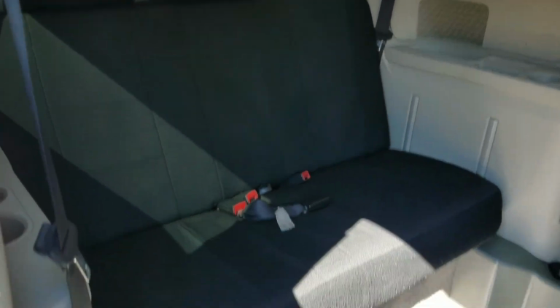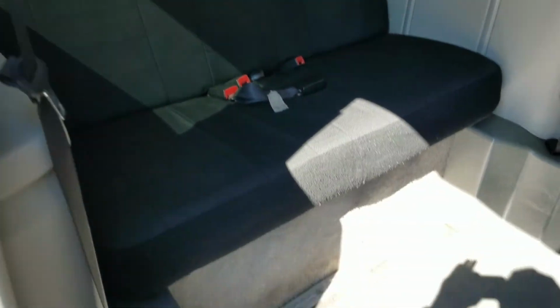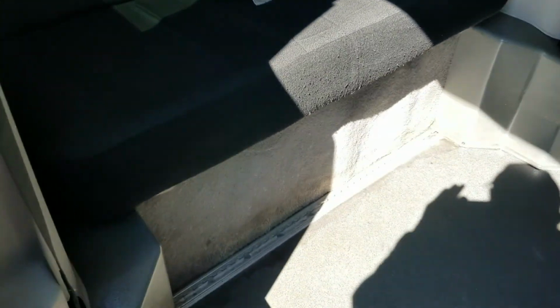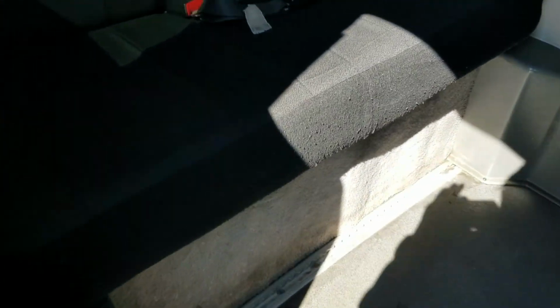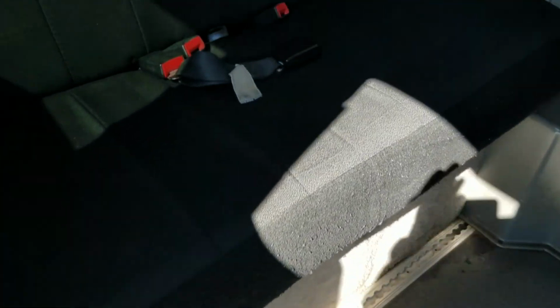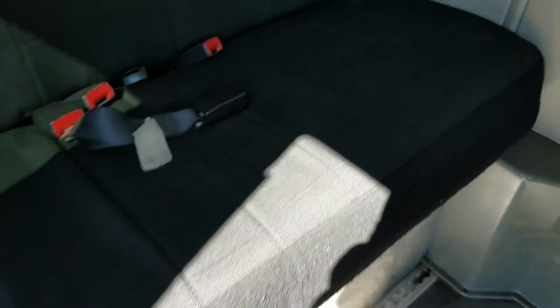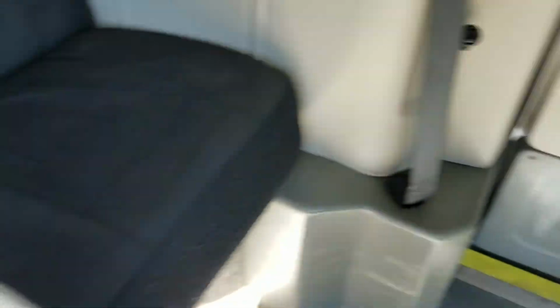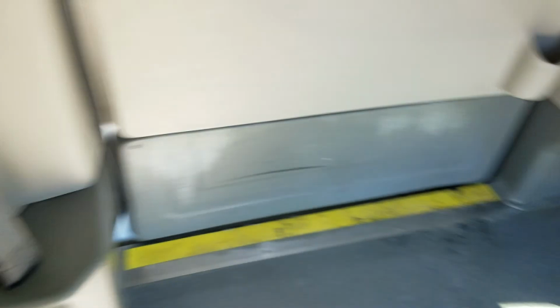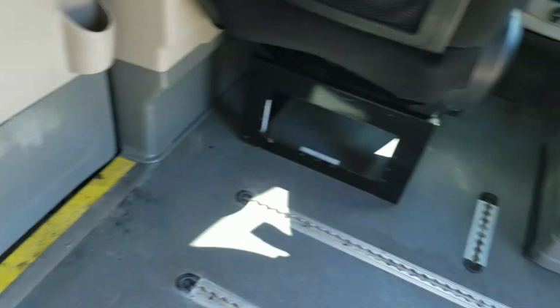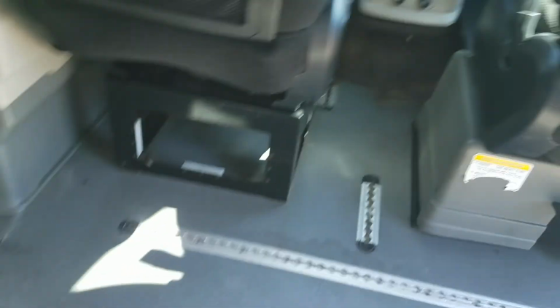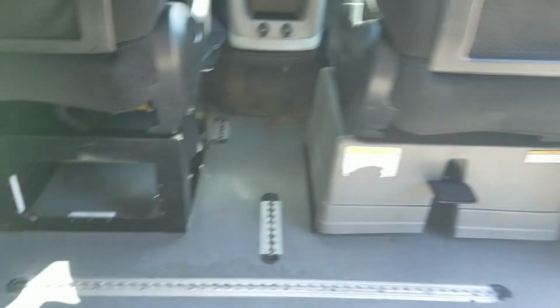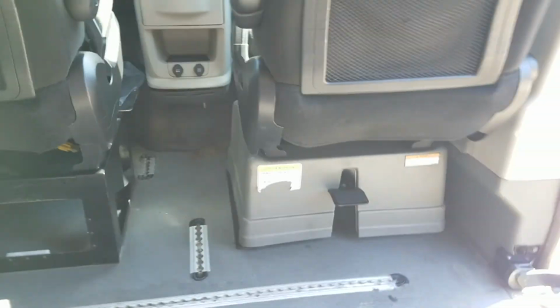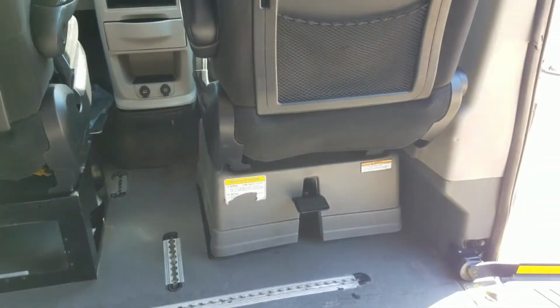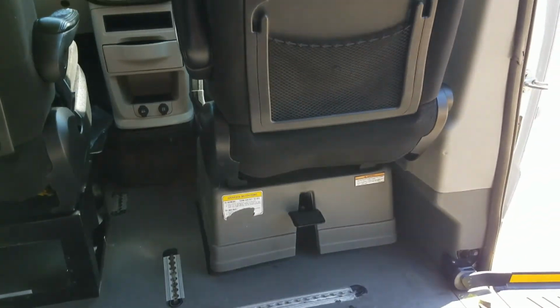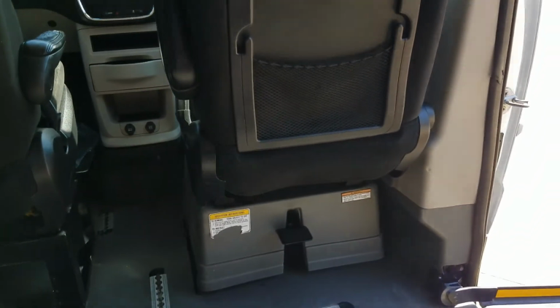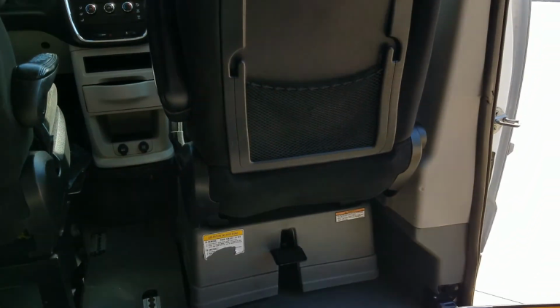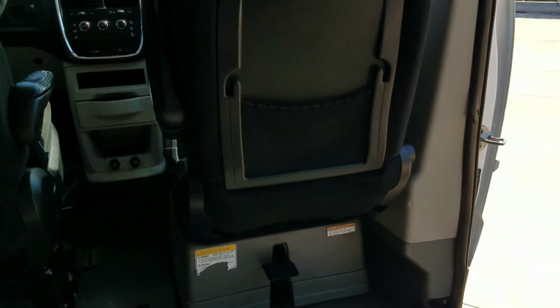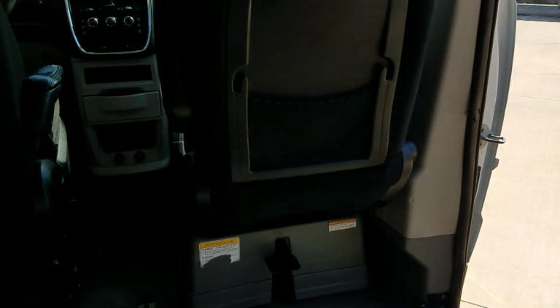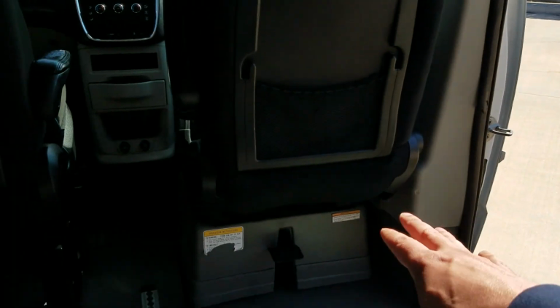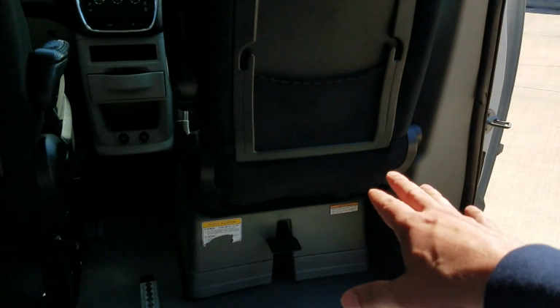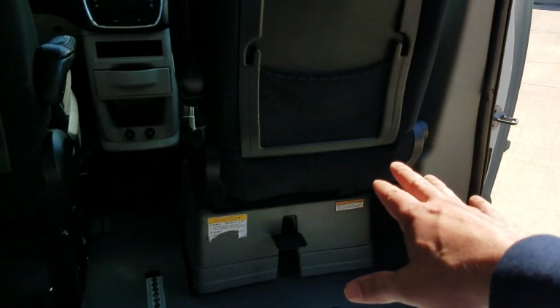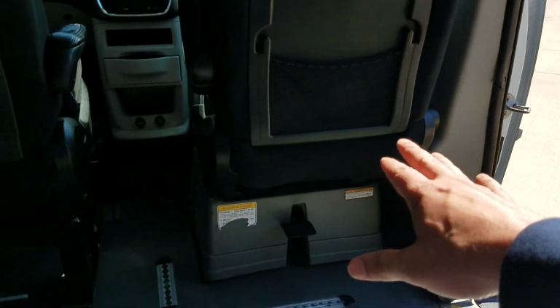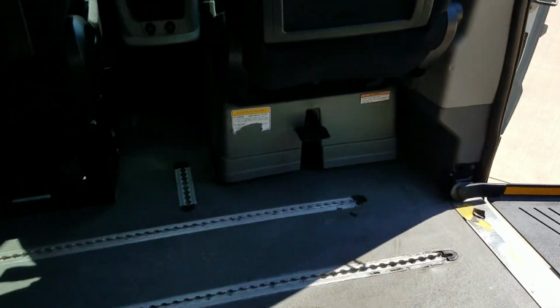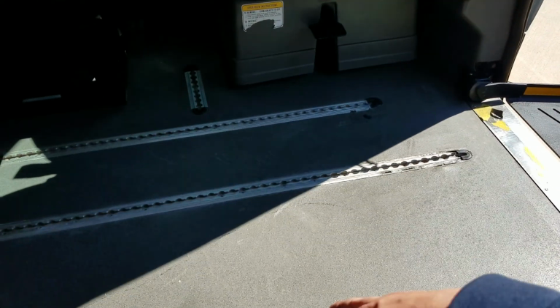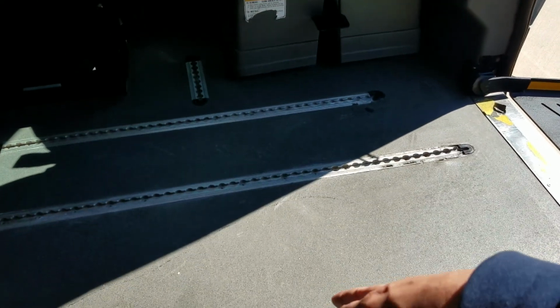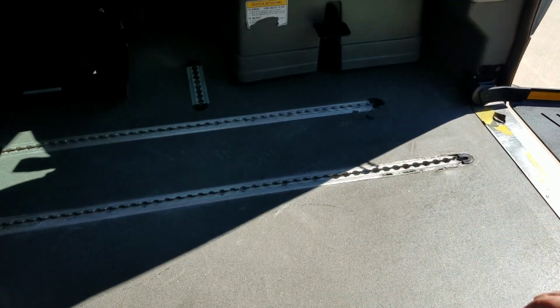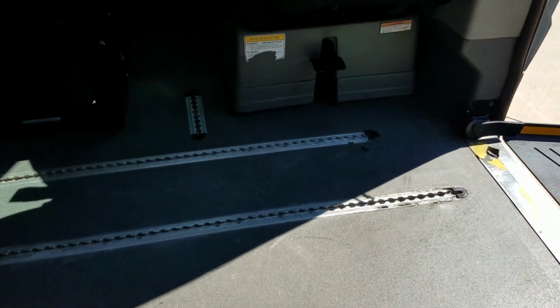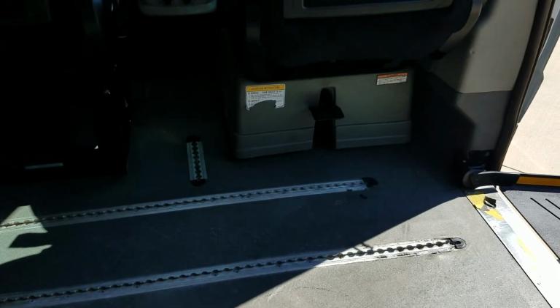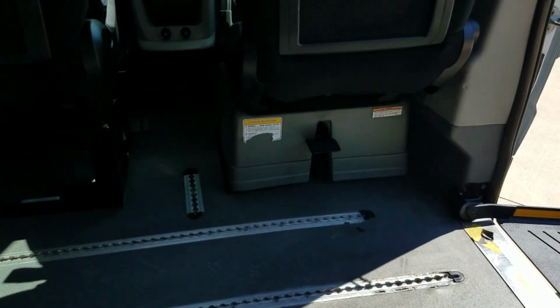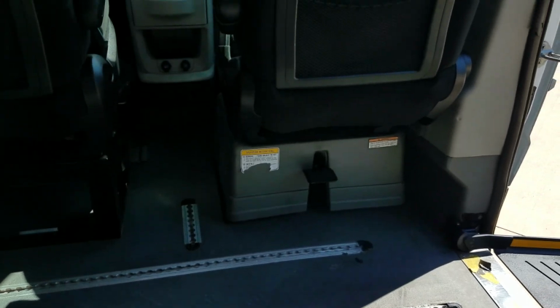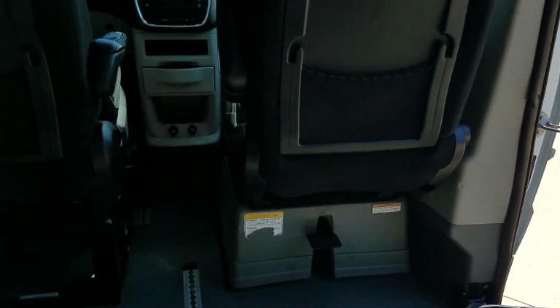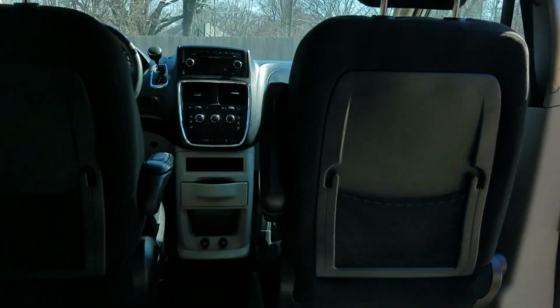The rear seats are very clean, got seat belts back there. You have removable passenger seats — you can actually put one wheelchair up front and a second one back here, so you can actually hold two wheelchairs at a time.